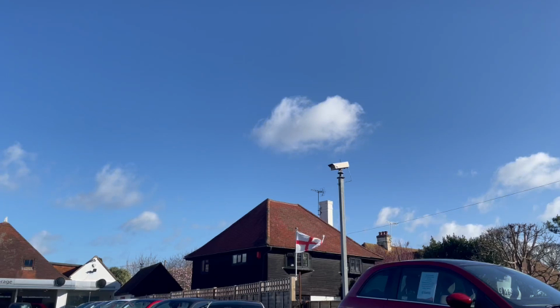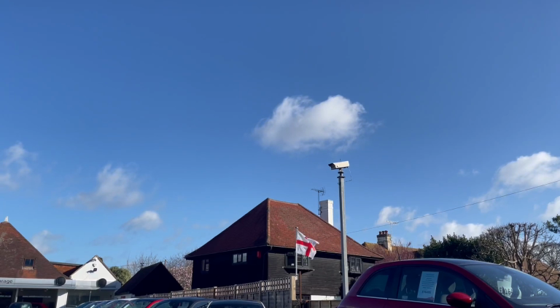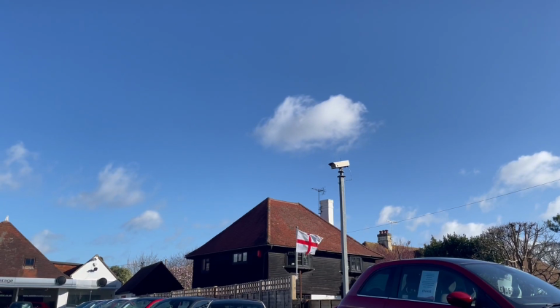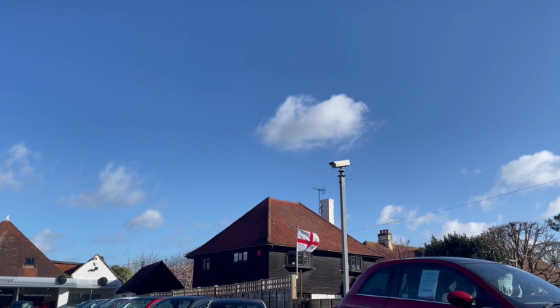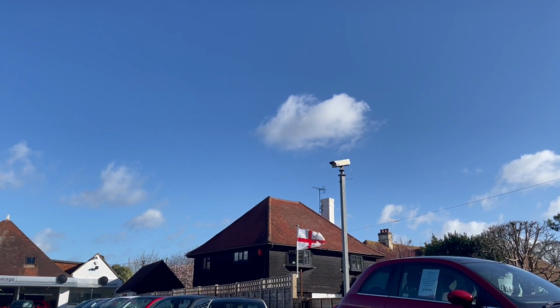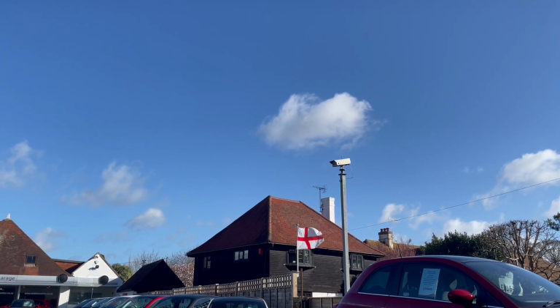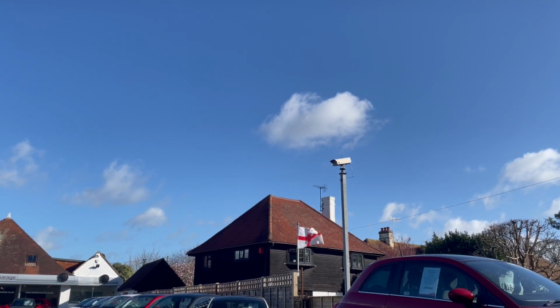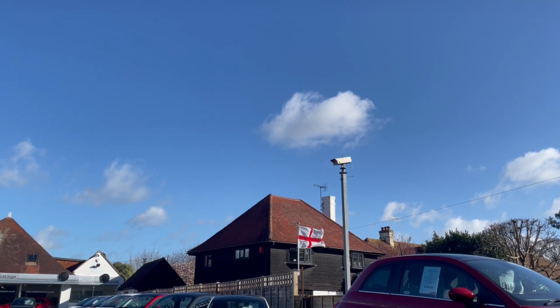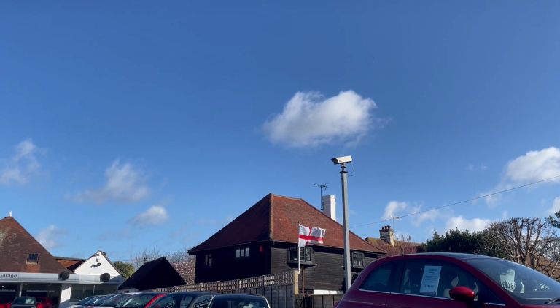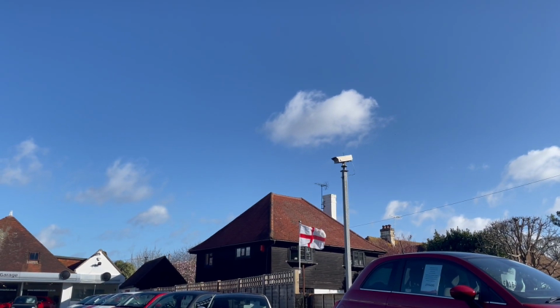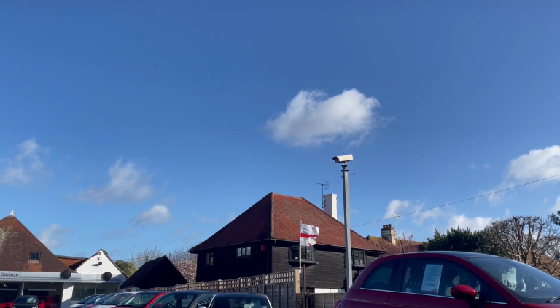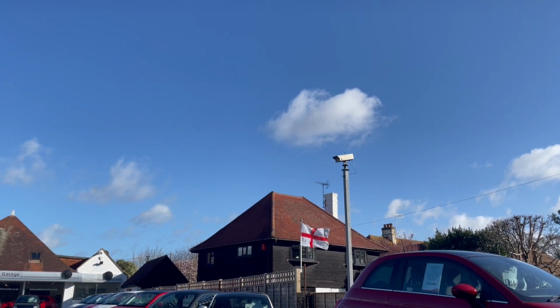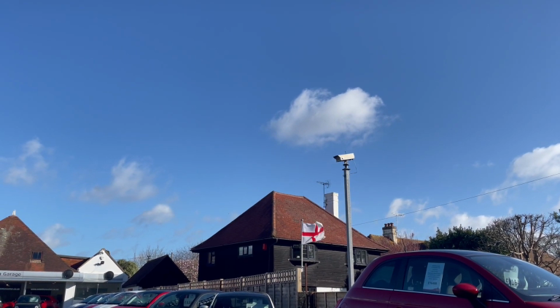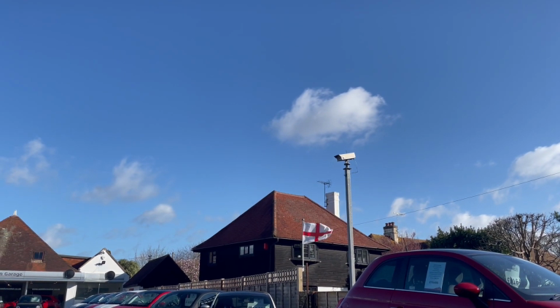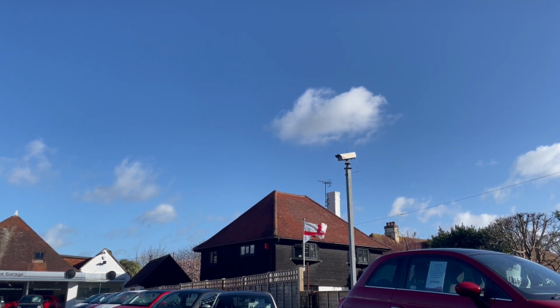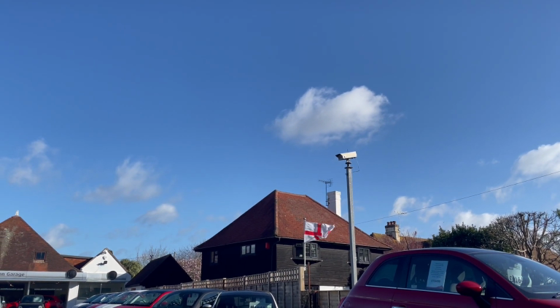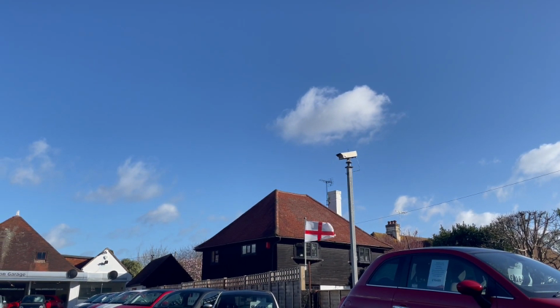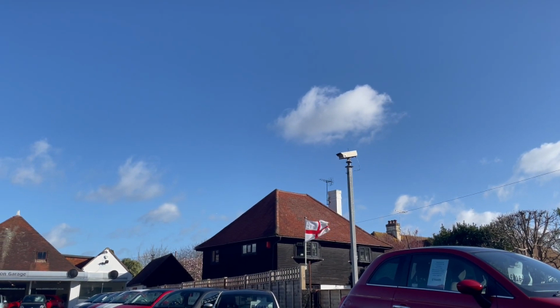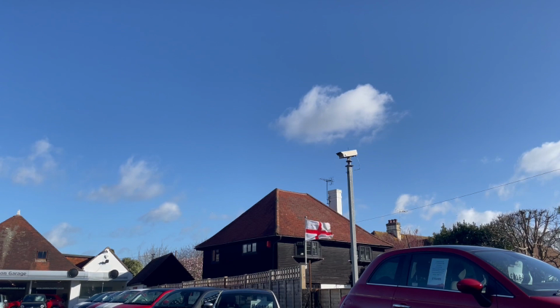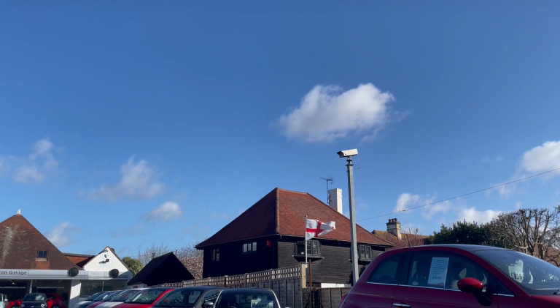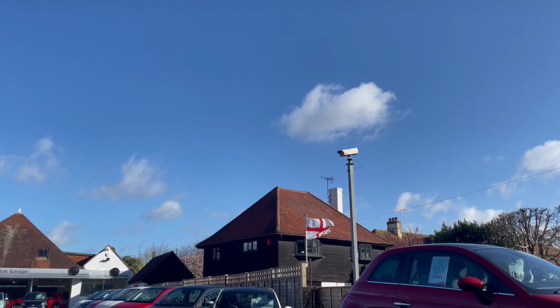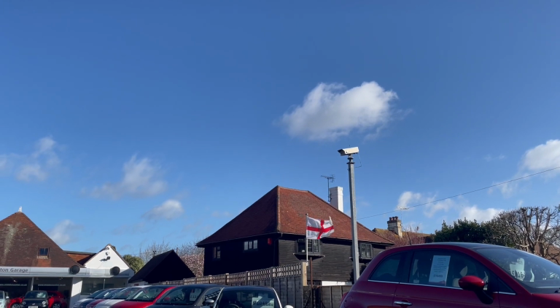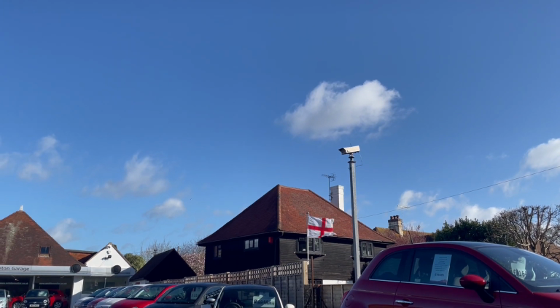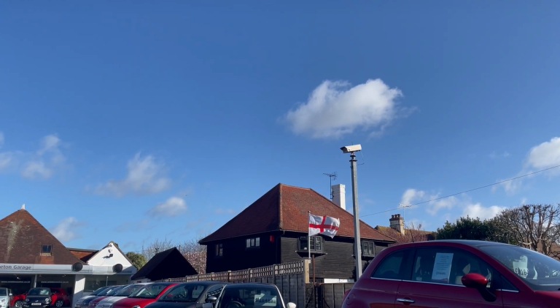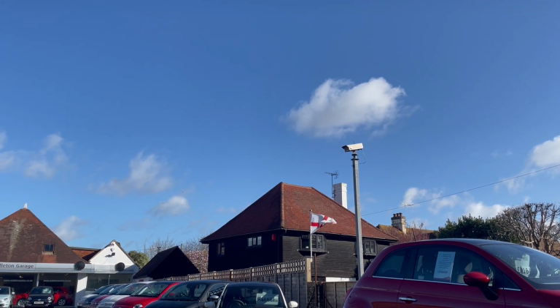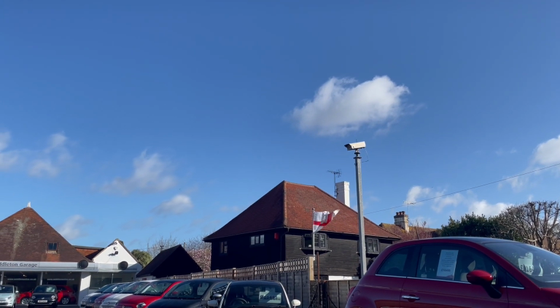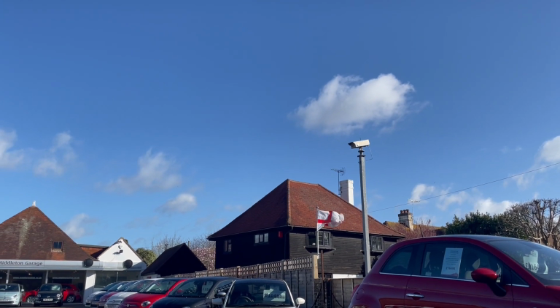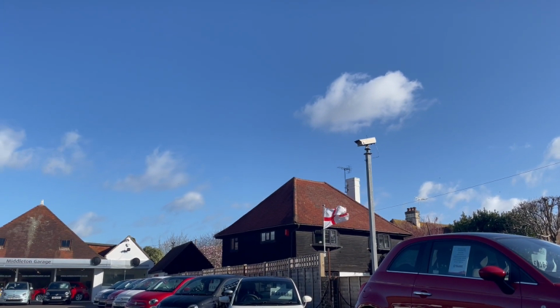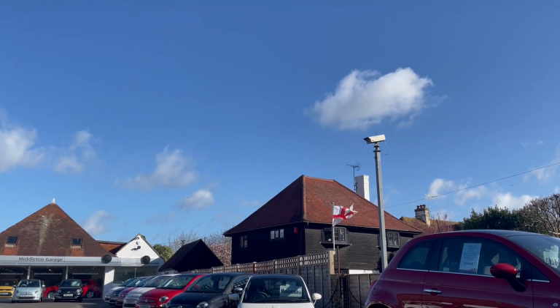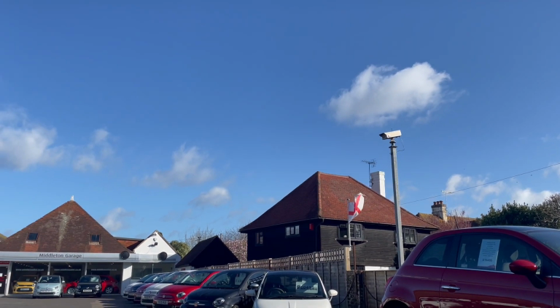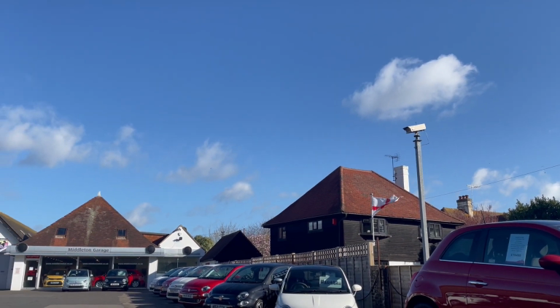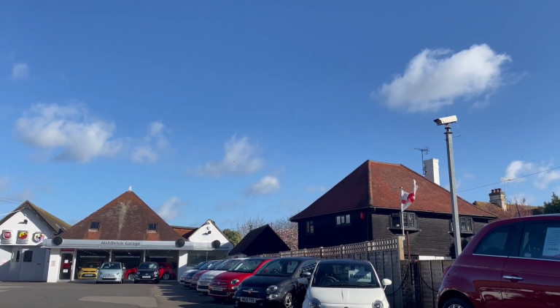Good morning from Middleton Garage. What a fabulous day. I thought I'd come out this morning rather than later on for a quick walk around some stock, some new cars for you.